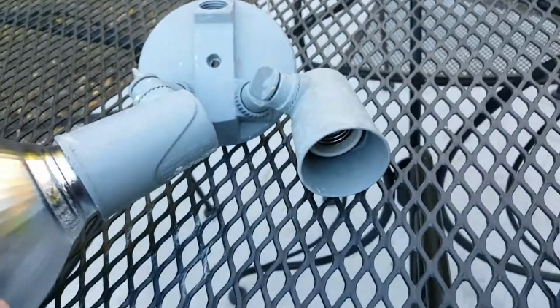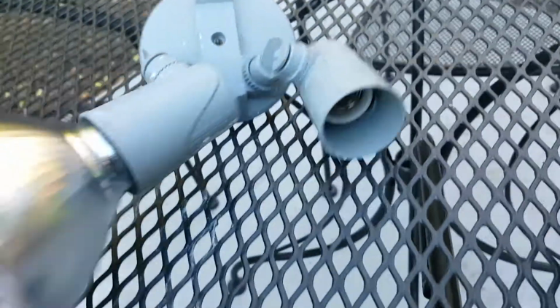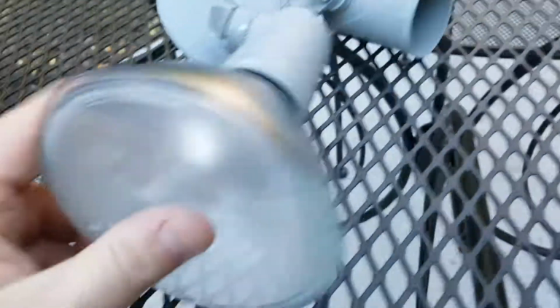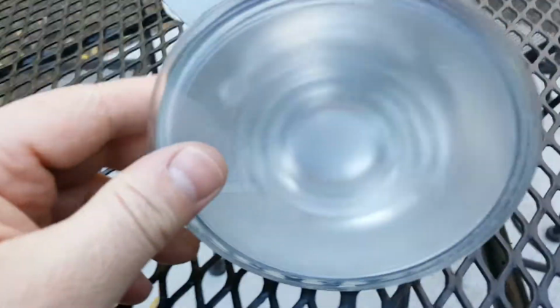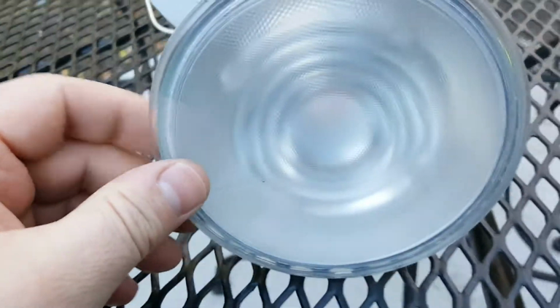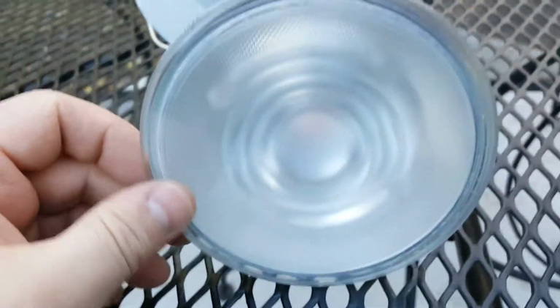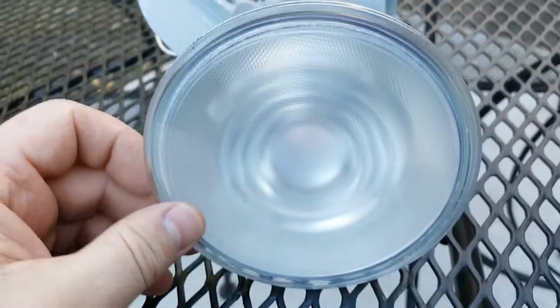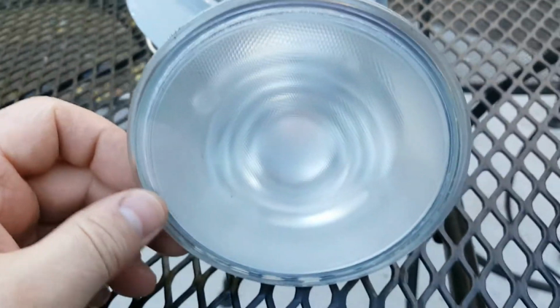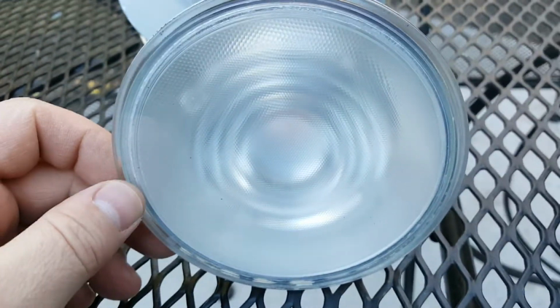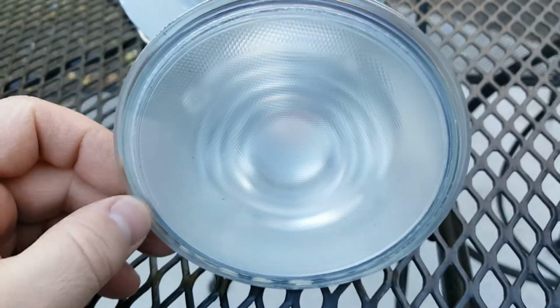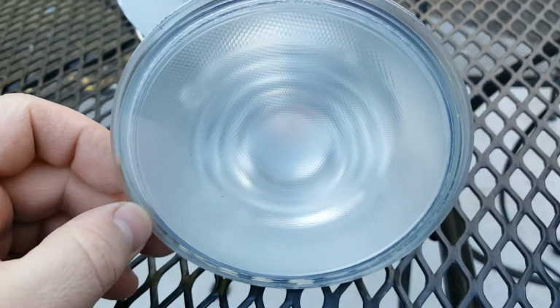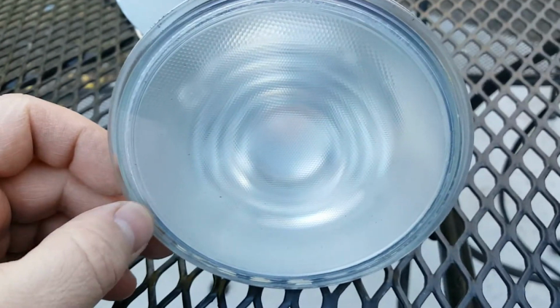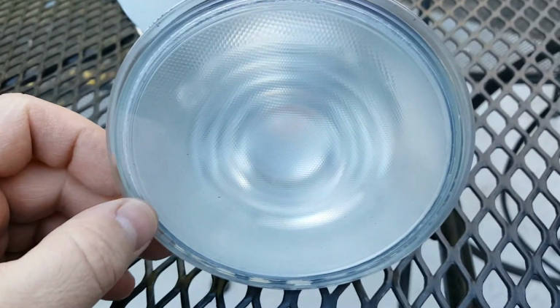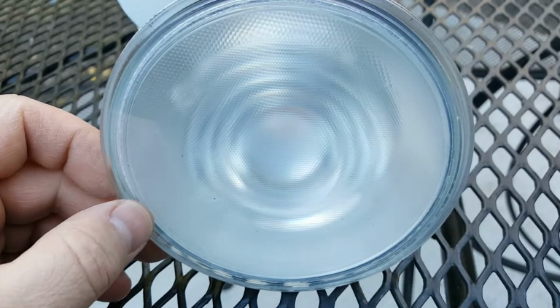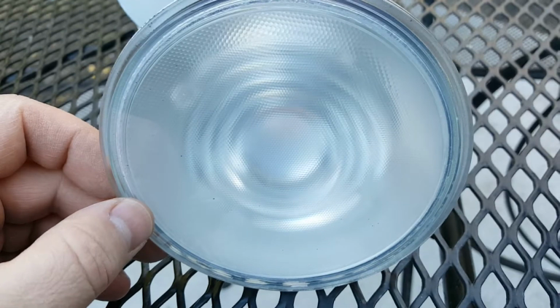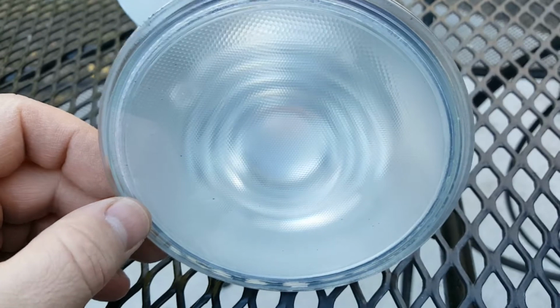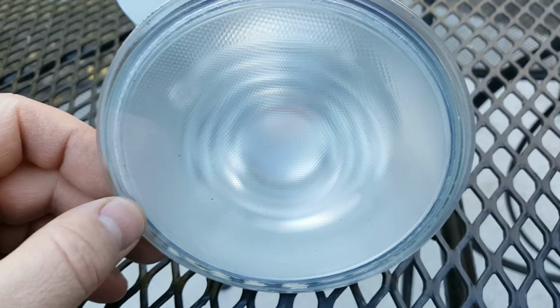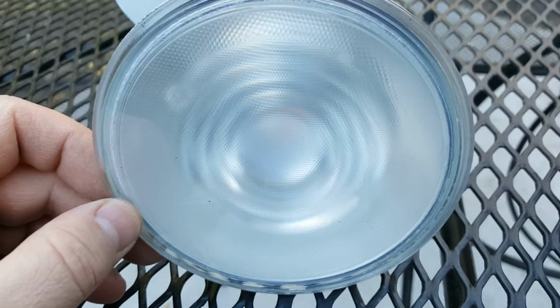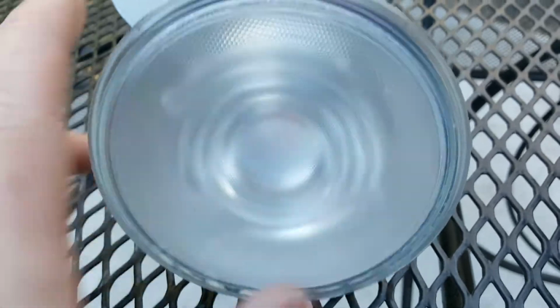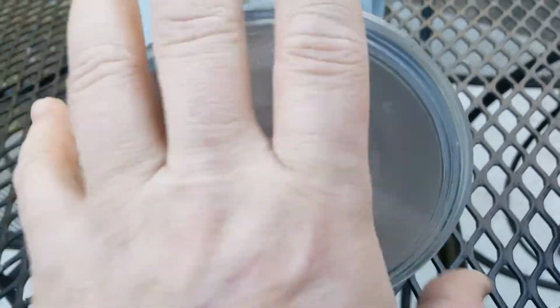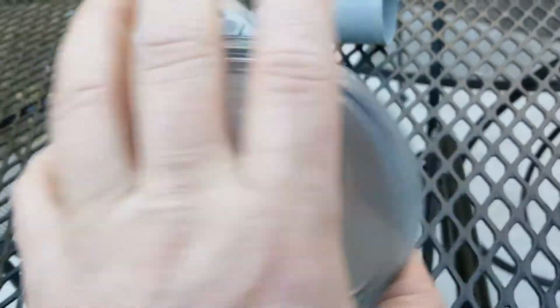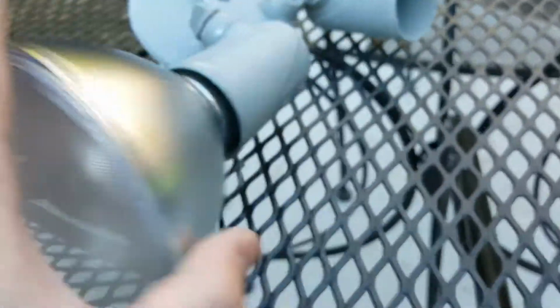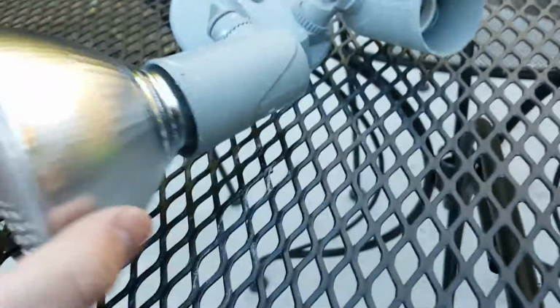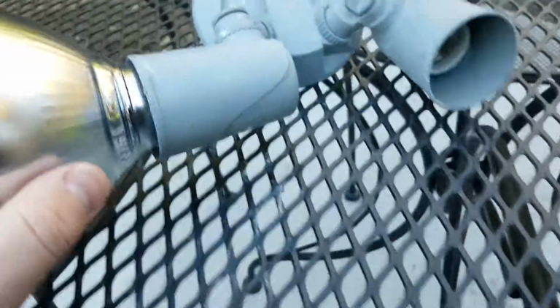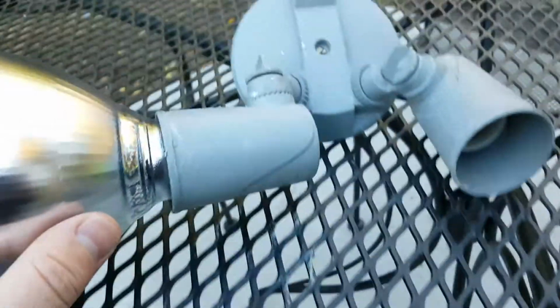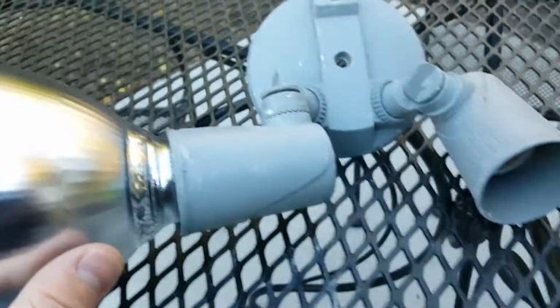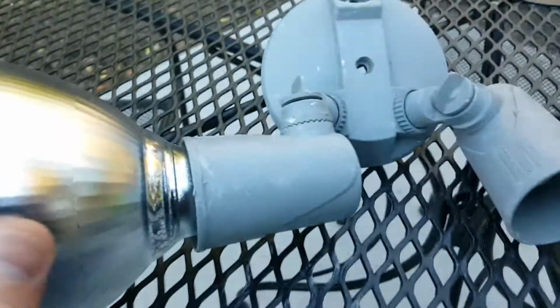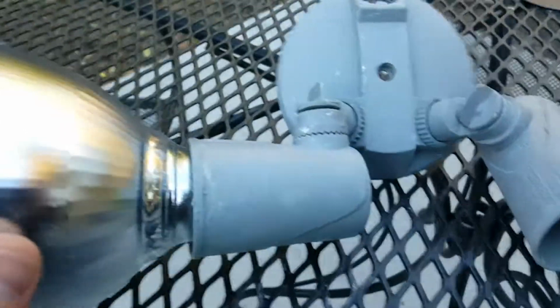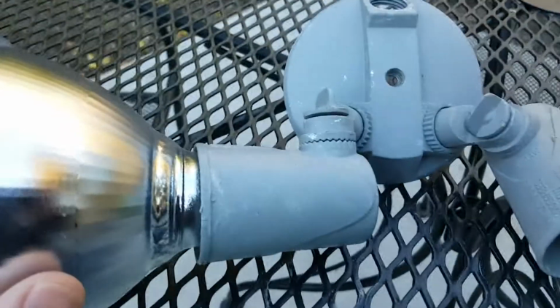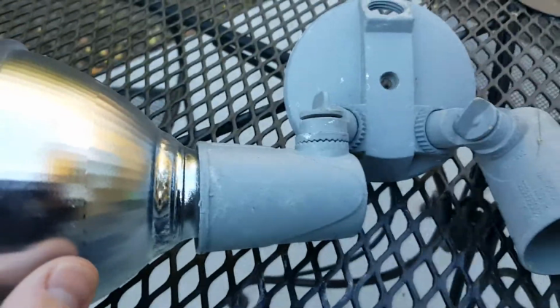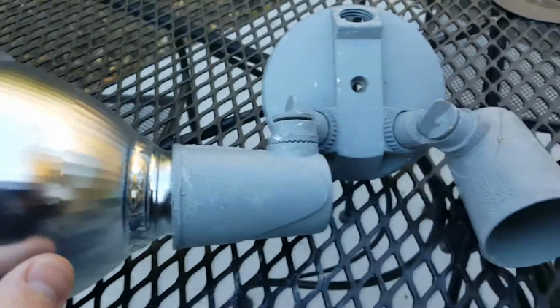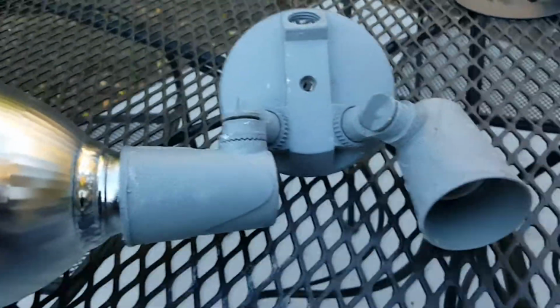I've also got these LED floodlight bulbs, which are great — they only take 14 watts for 120 watt light bulbs. So that was really good.